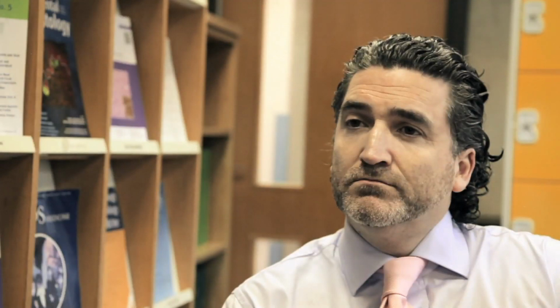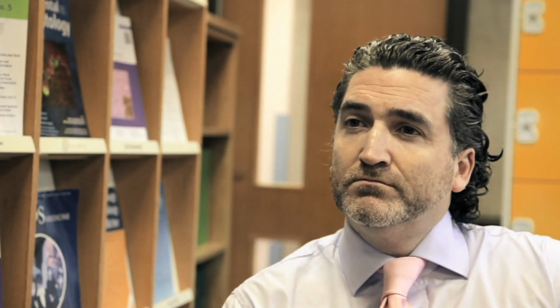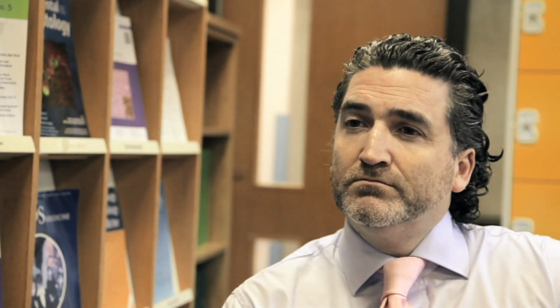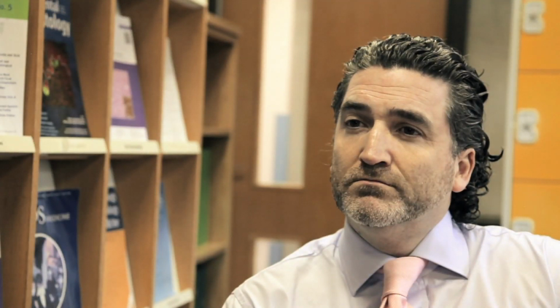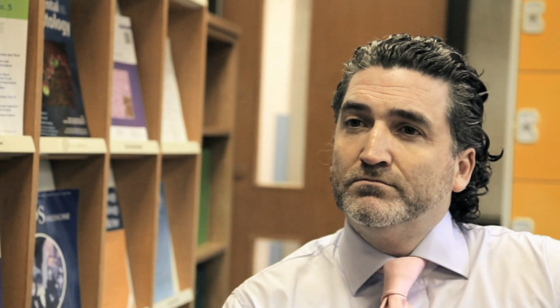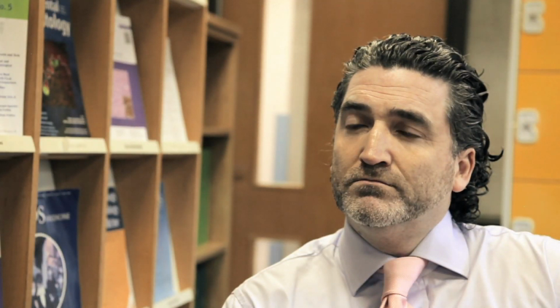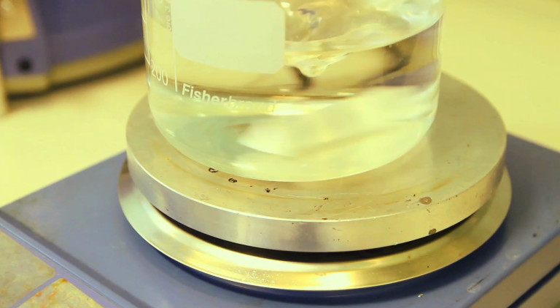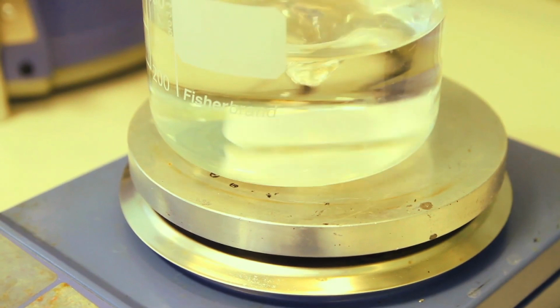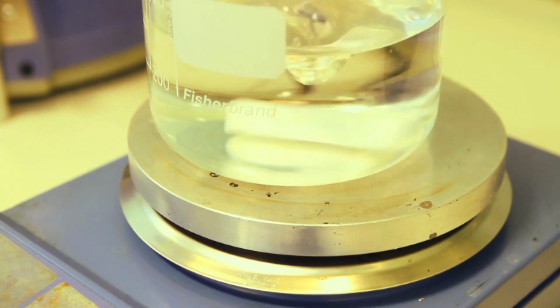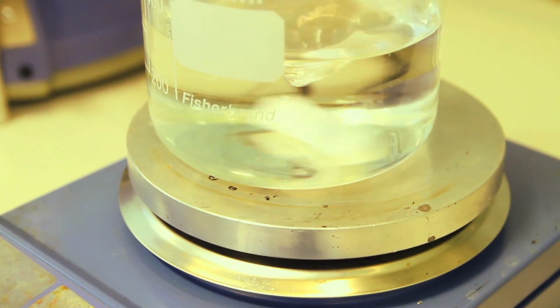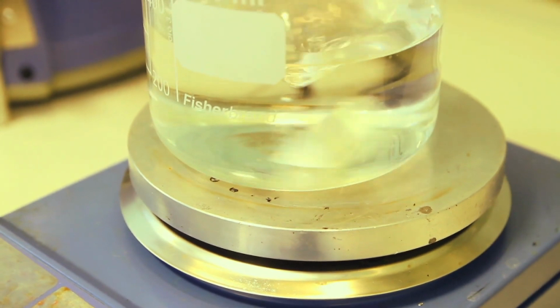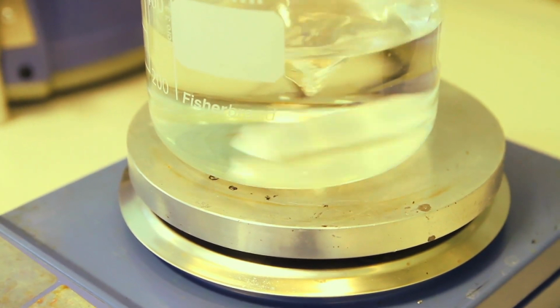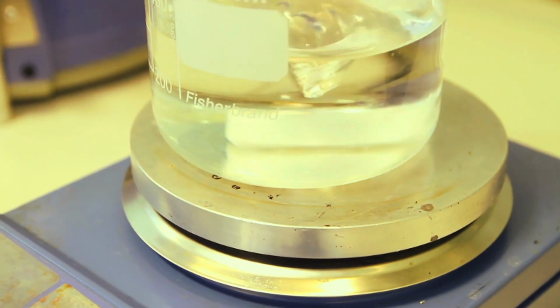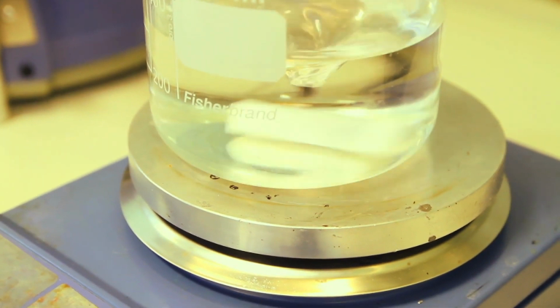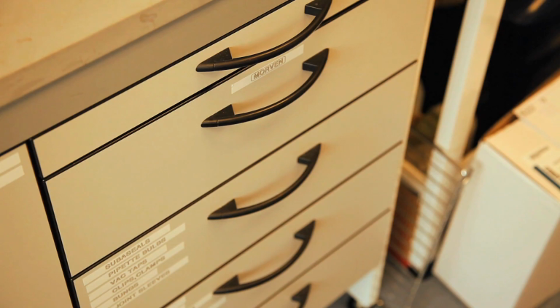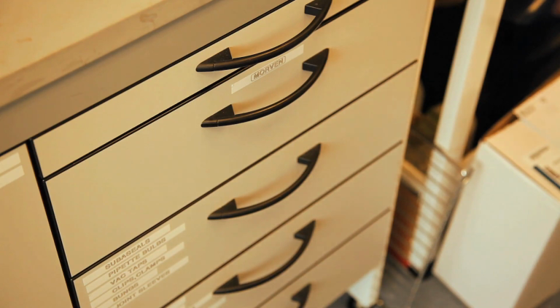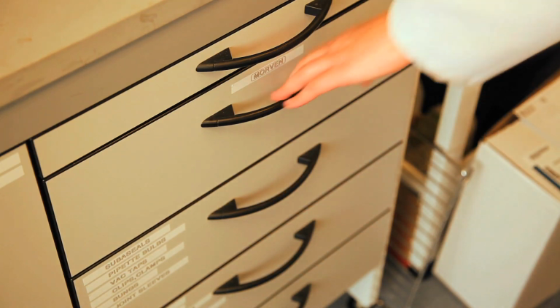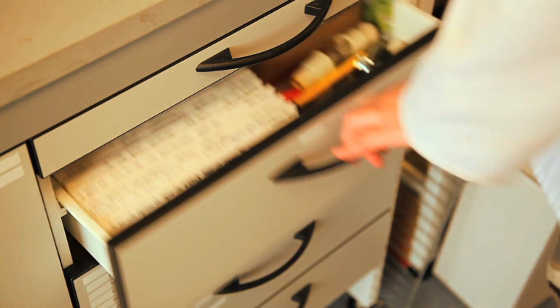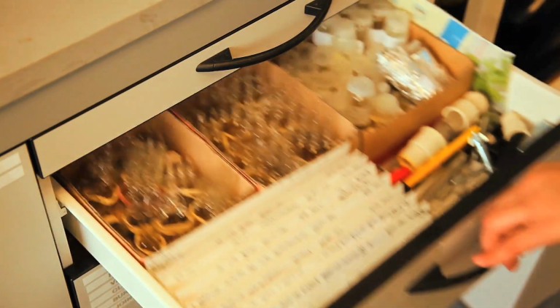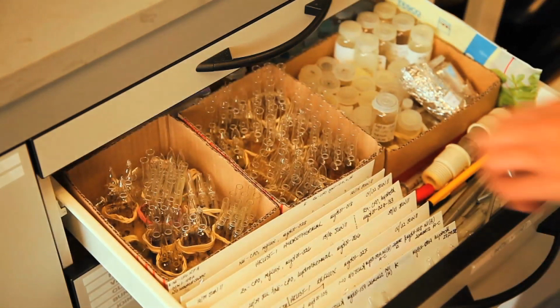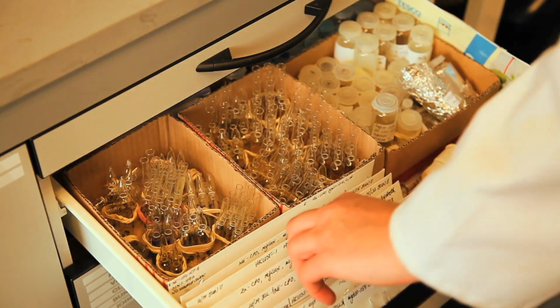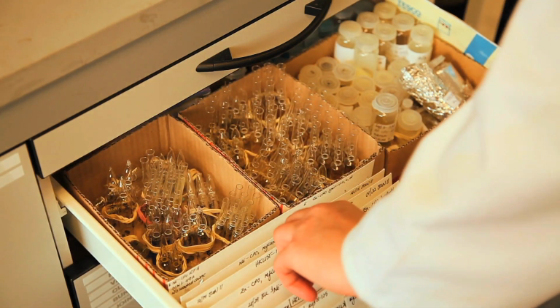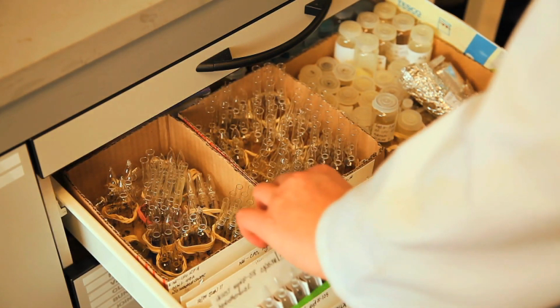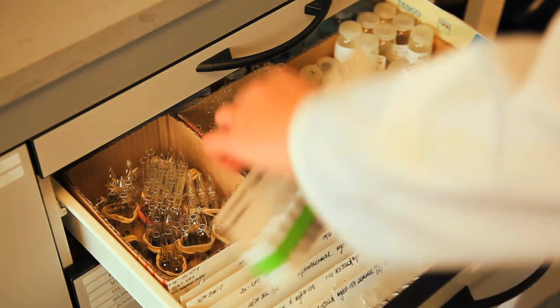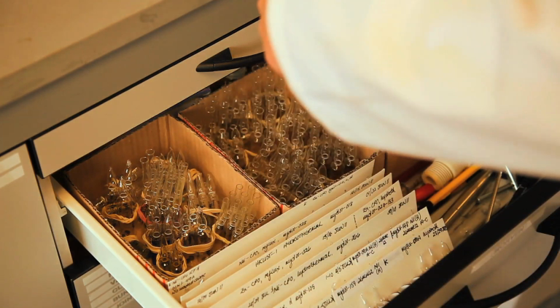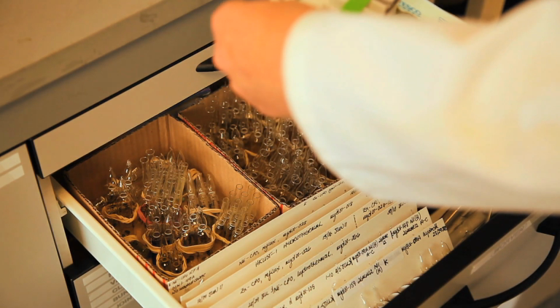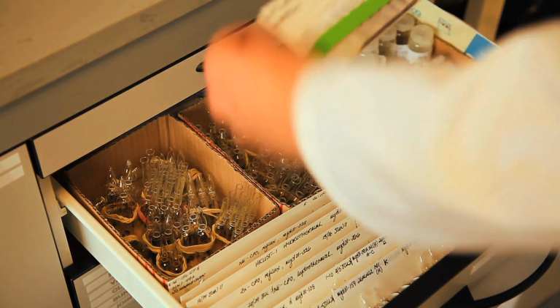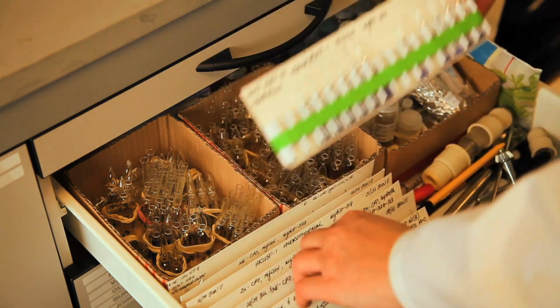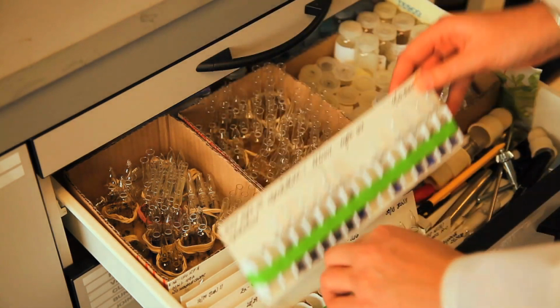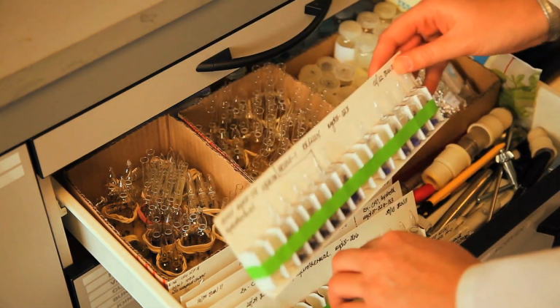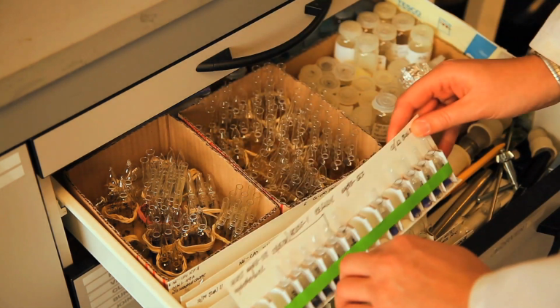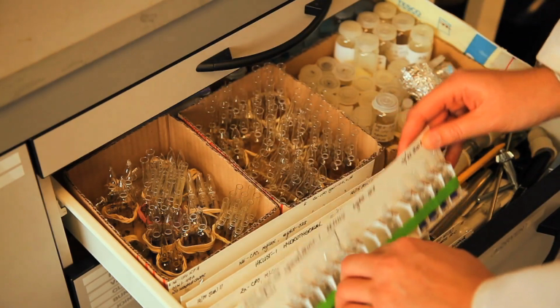Ian Muirhead works extensively in early-stage university spin-out technology companies. He's working with Russell and his team on their business plan and raising funding for potential commercial ventures for their metal organic framework innovation.